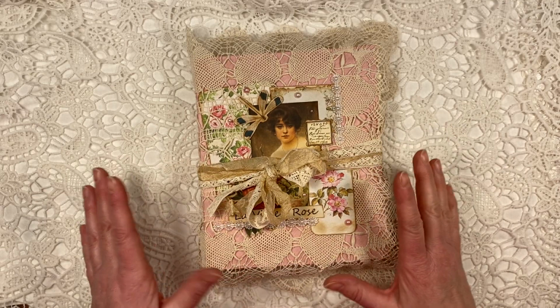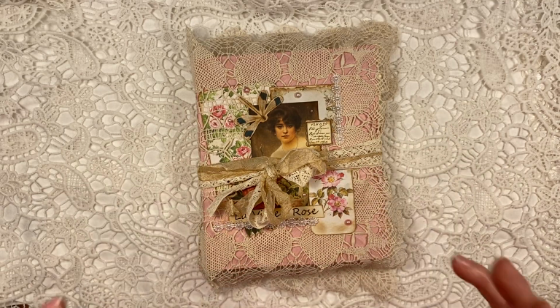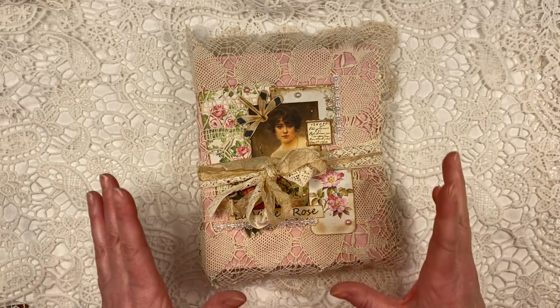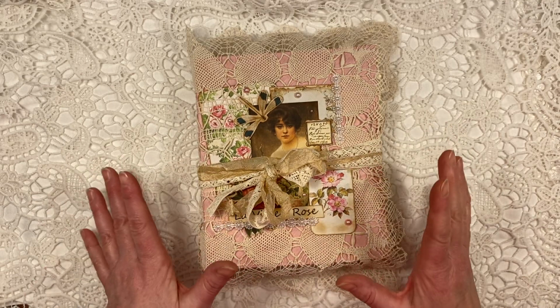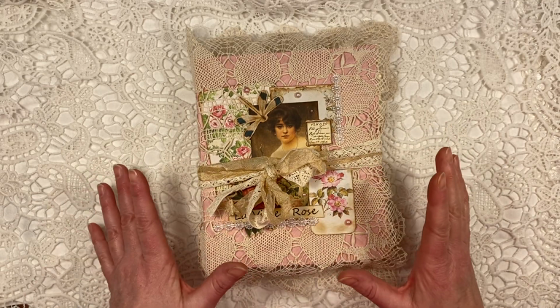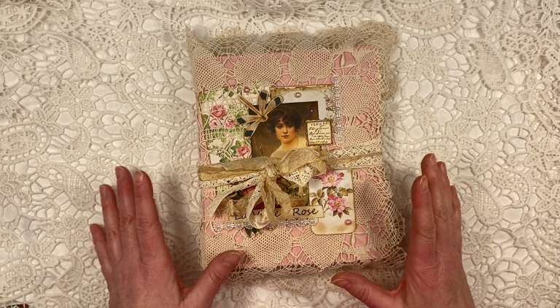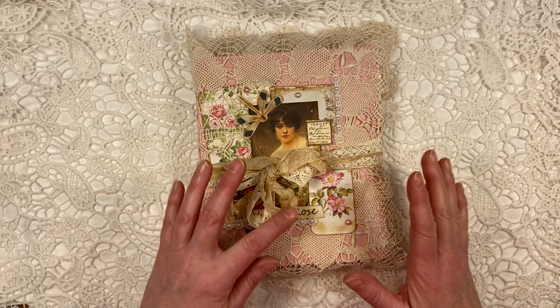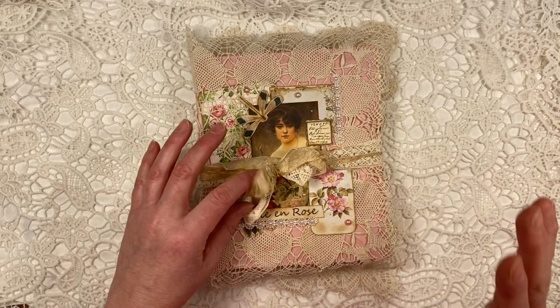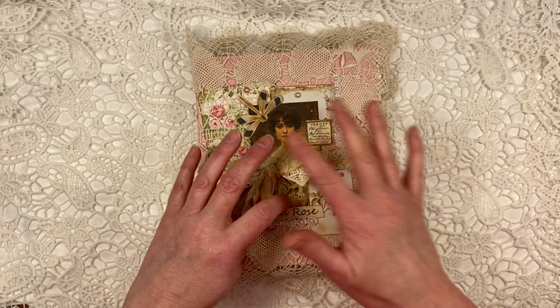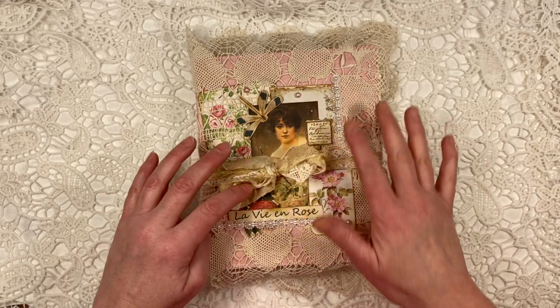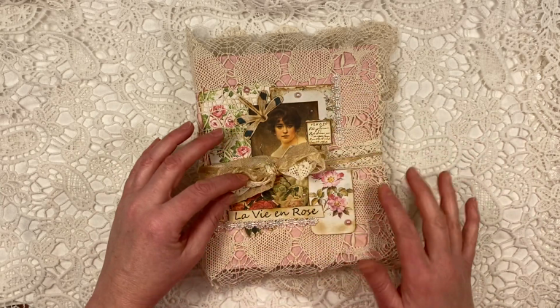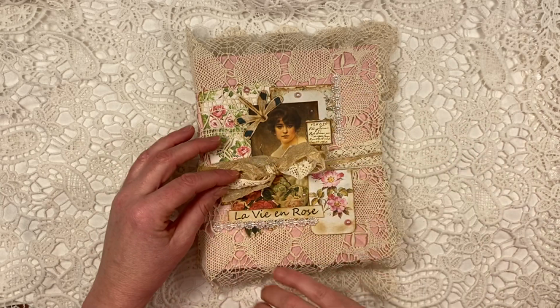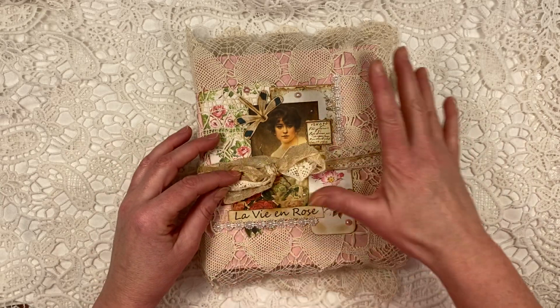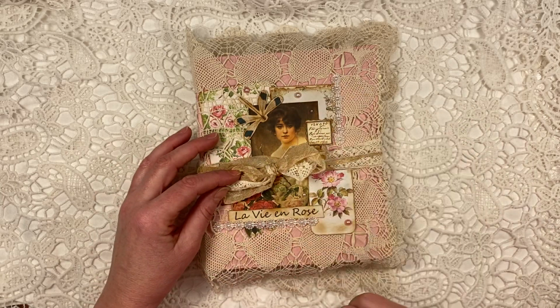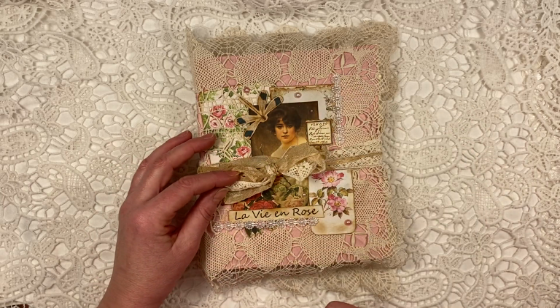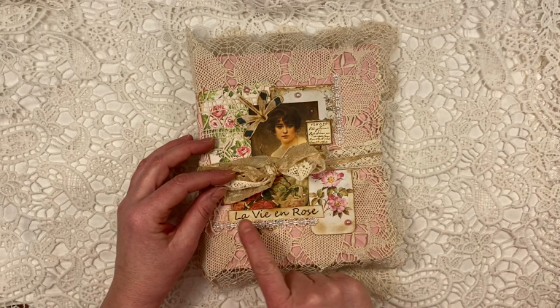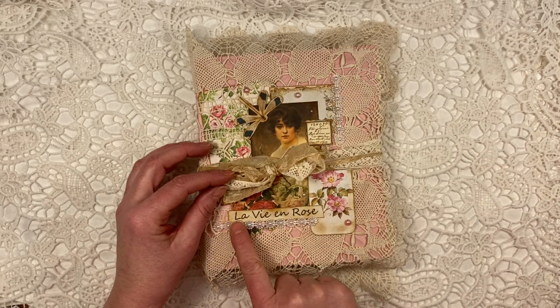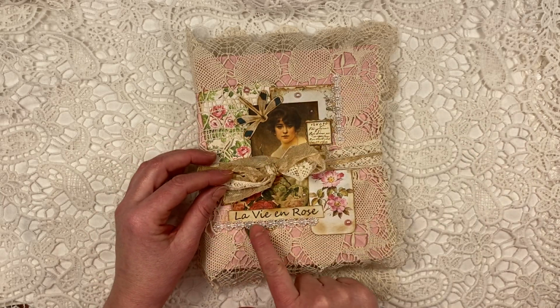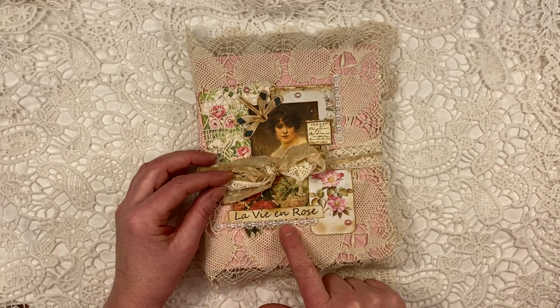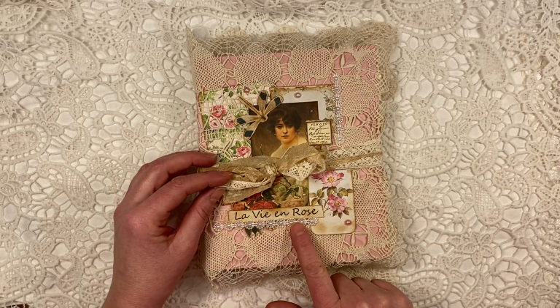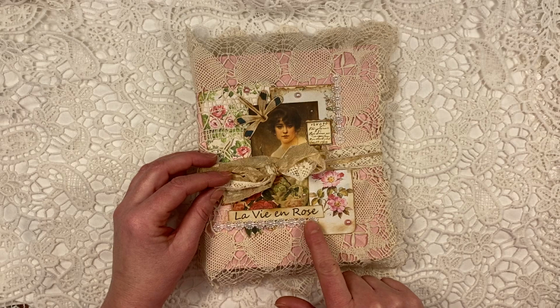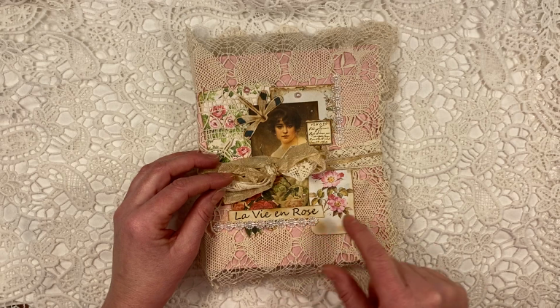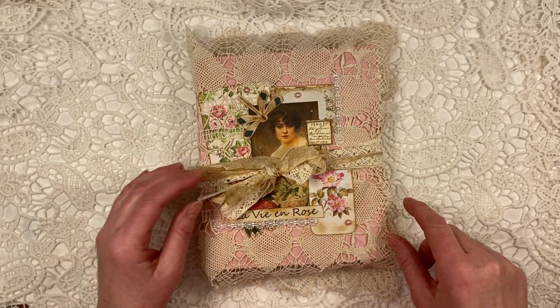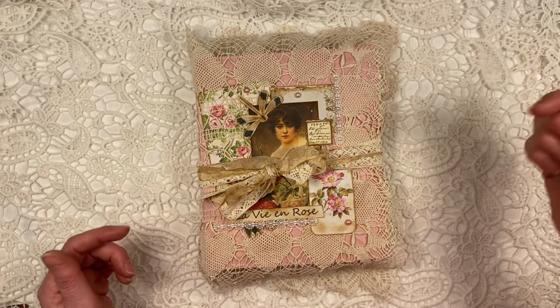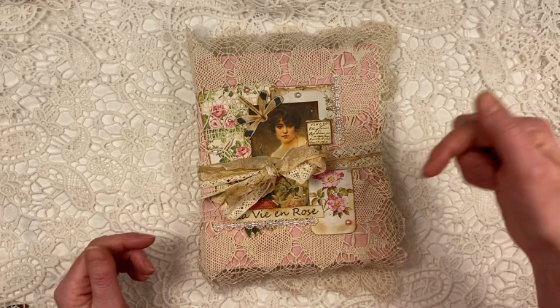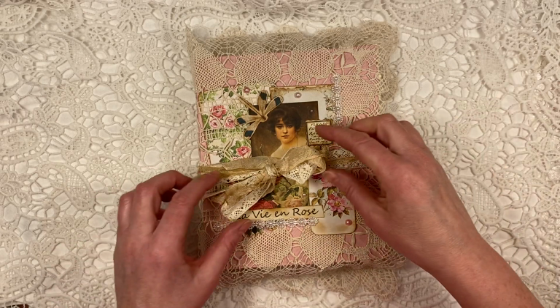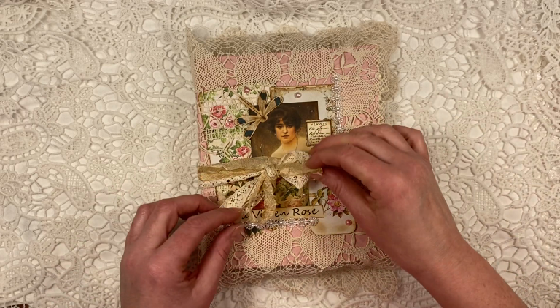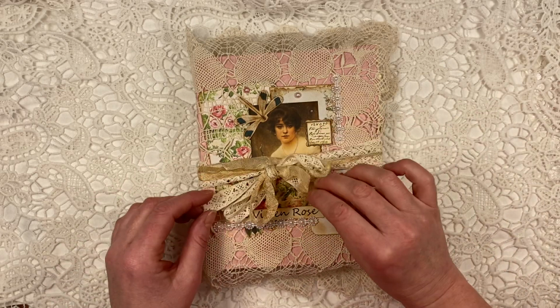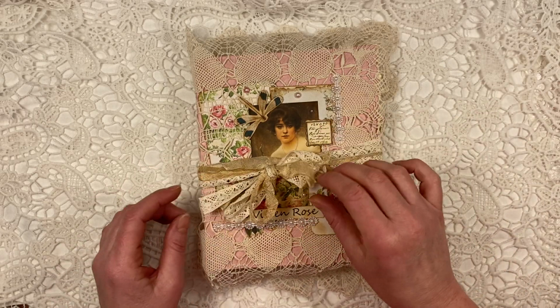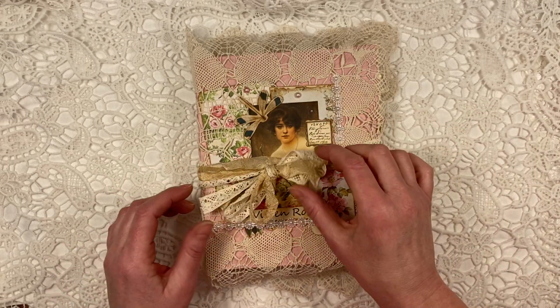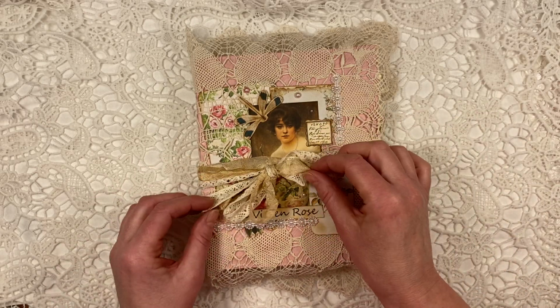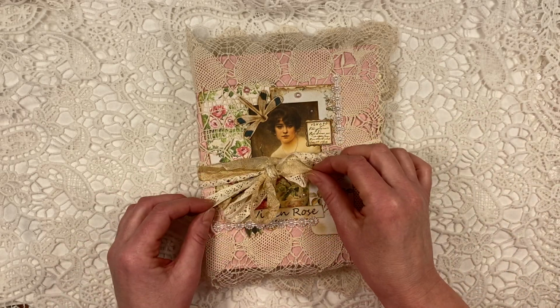It is a massive kit, all in the soft pinks. You'll see it when I show you and it's called La Vie en Rose. But check out the link below this and you'll find it.